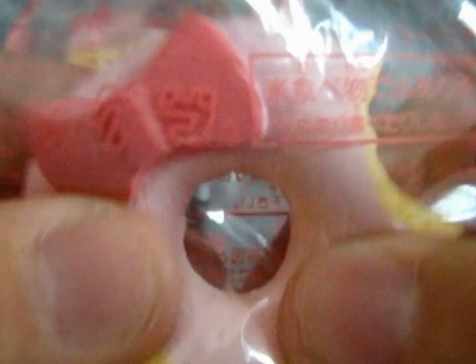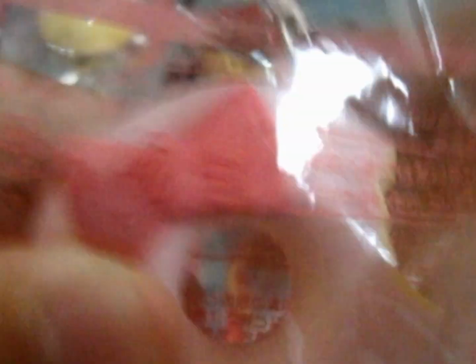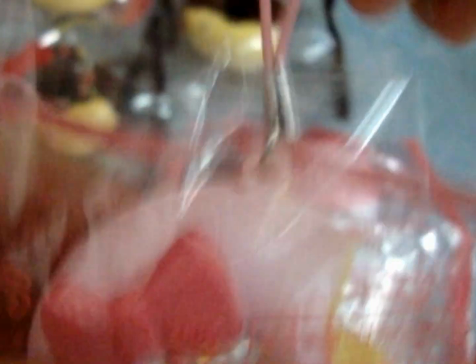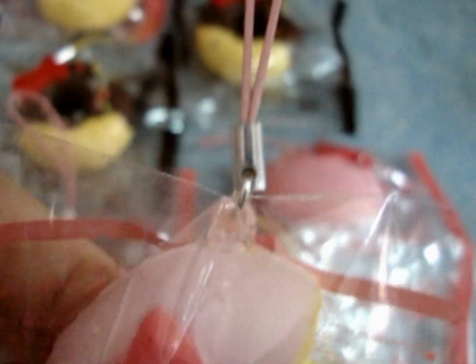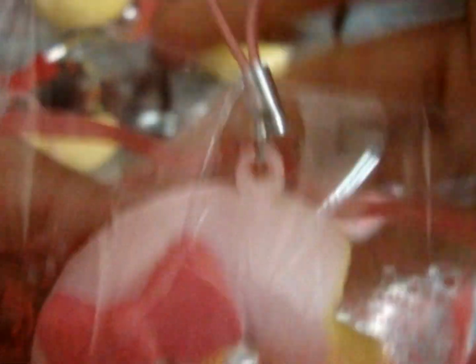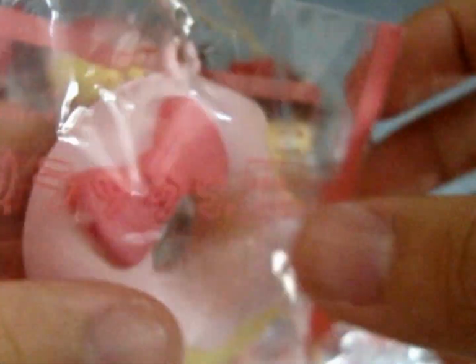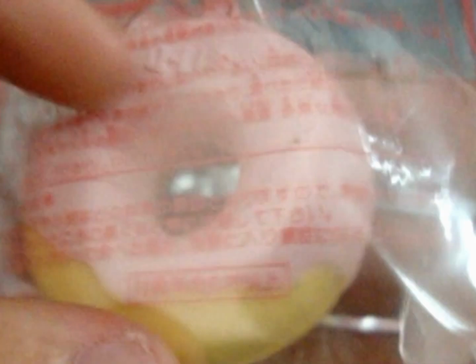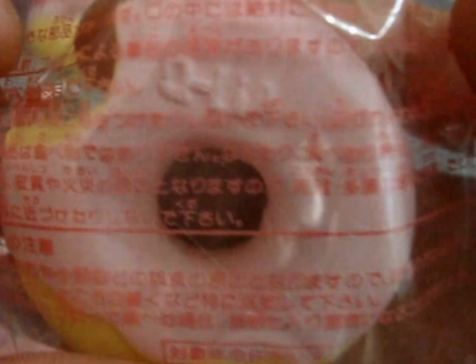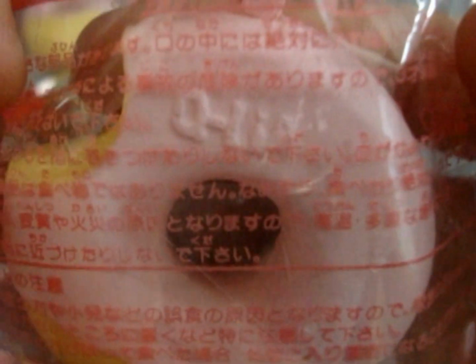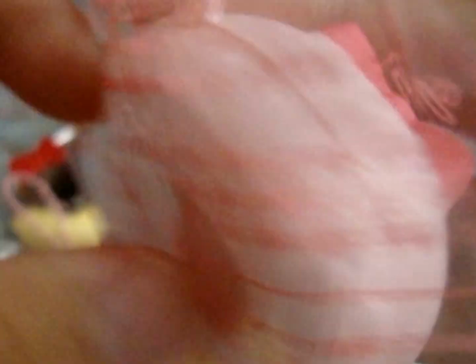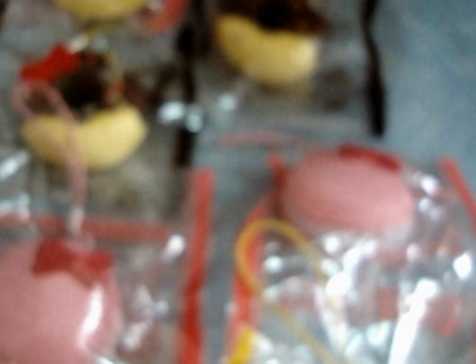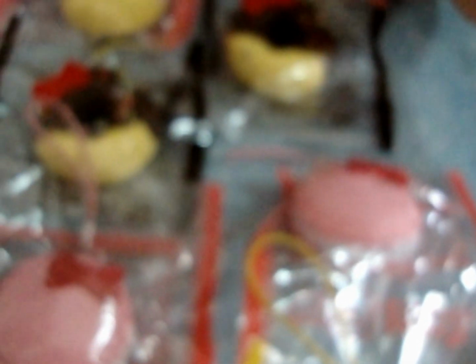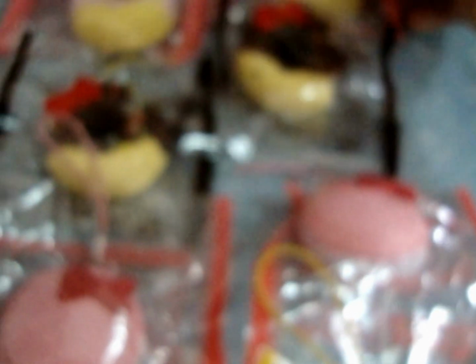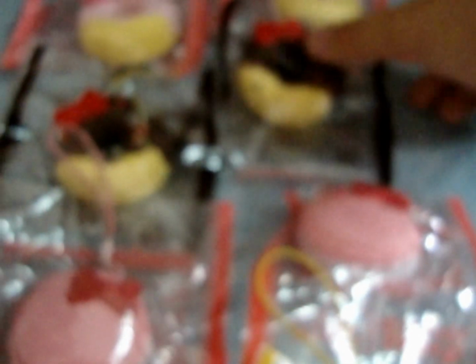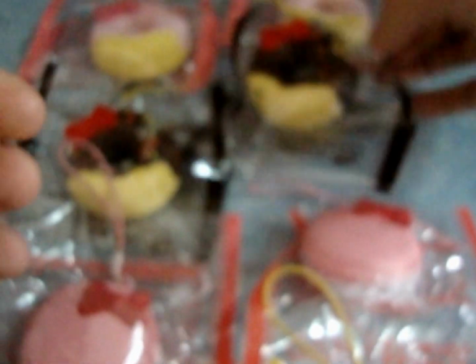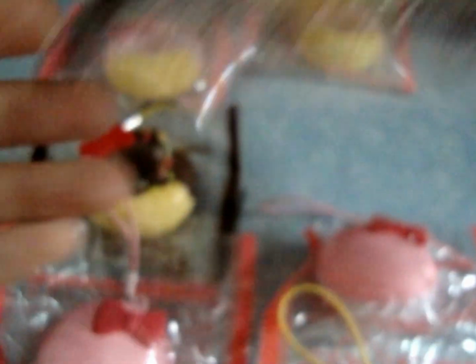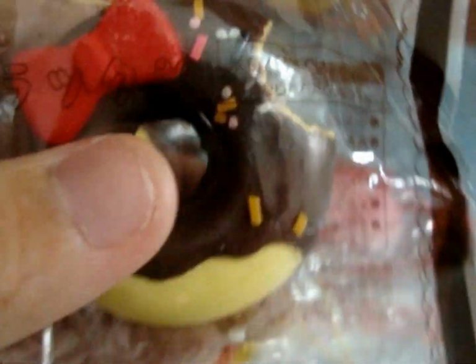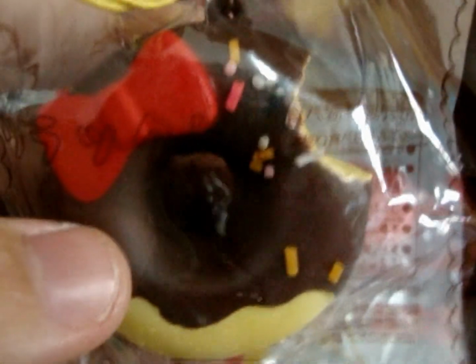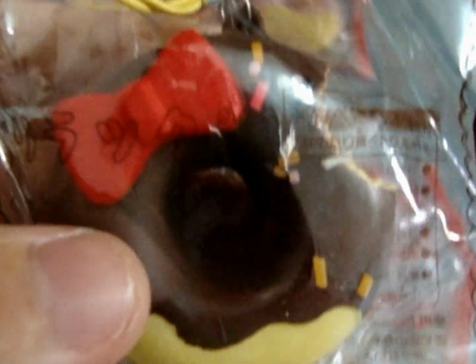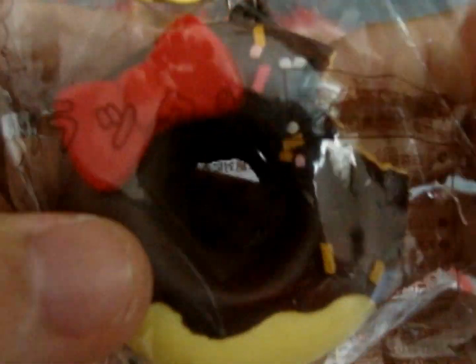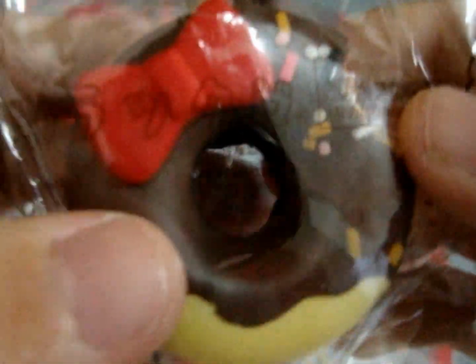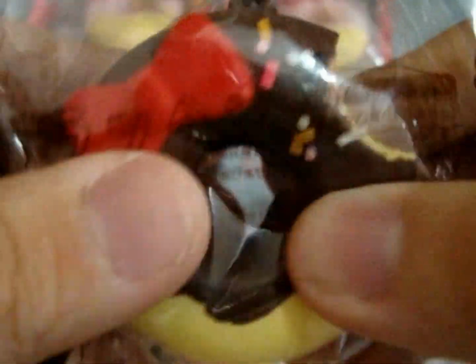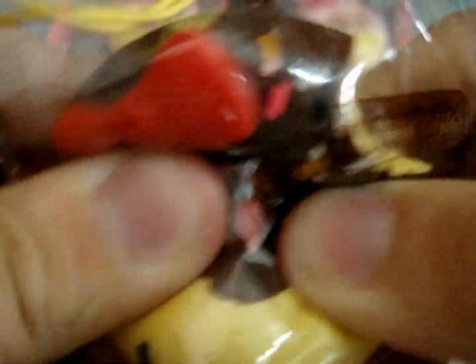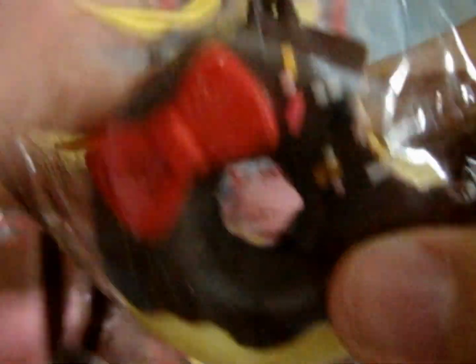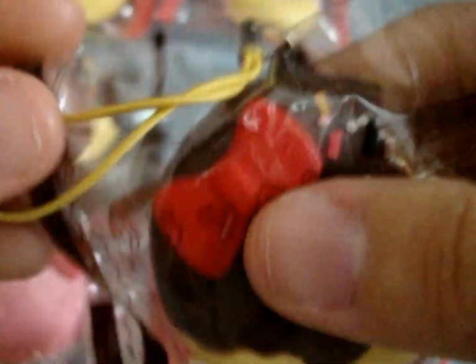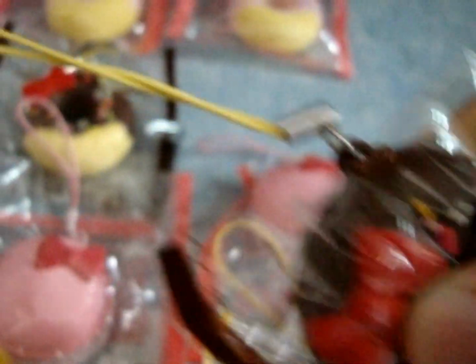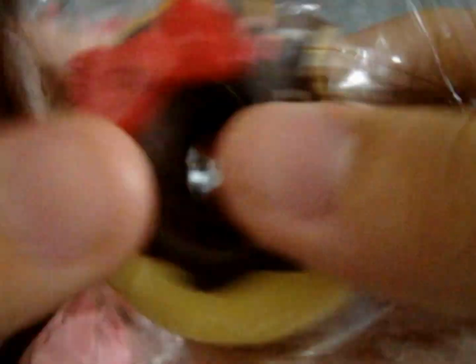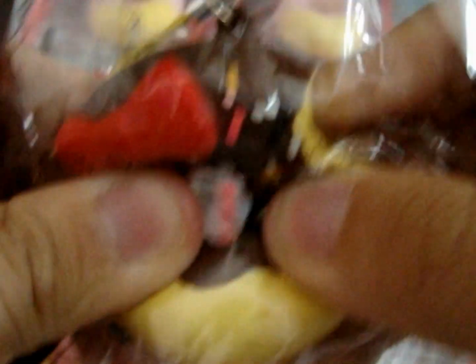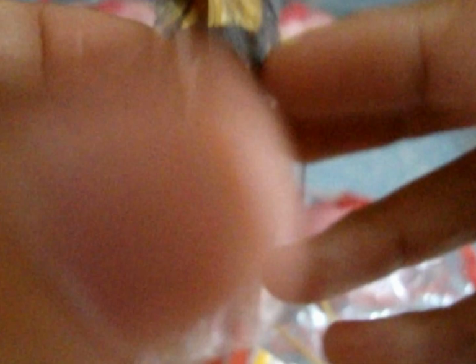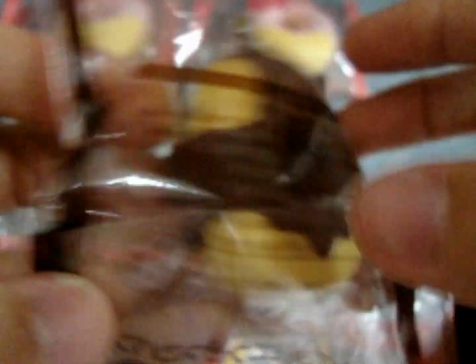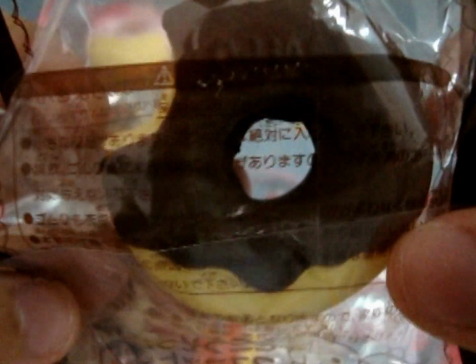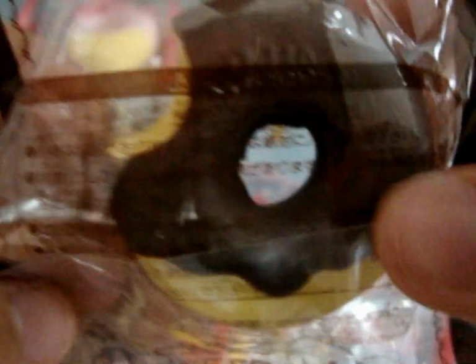This squishy comes with a stretchy cell phone strap and the license tag is right here. That's the Hello Kitty pink donut. And this is the Hello Kitty chocolate donut — it also comes with a stretchy cell phone strap. Really soft, and here's the license.